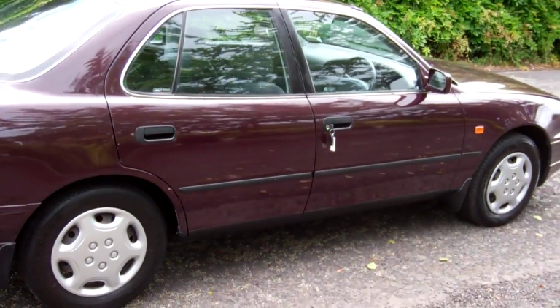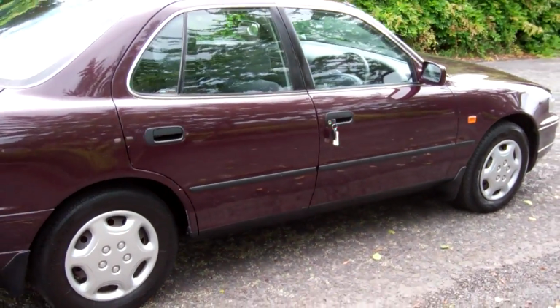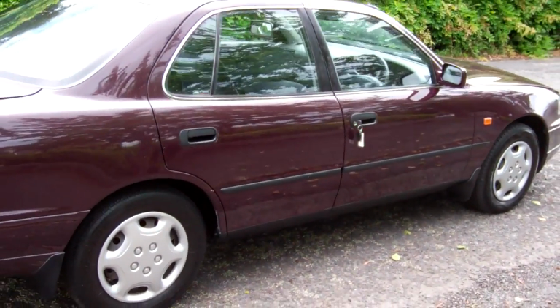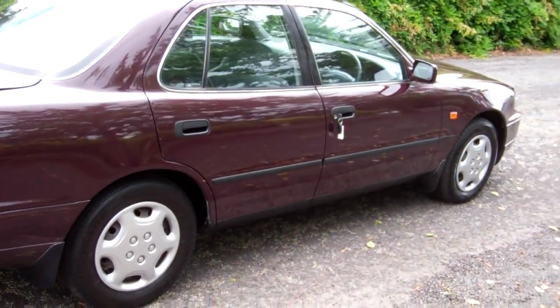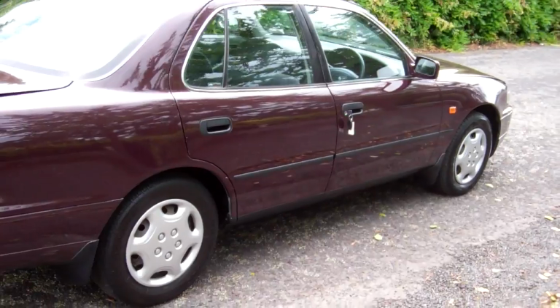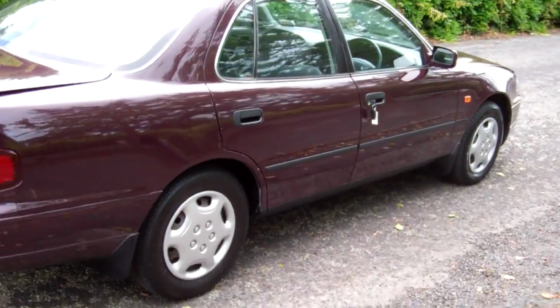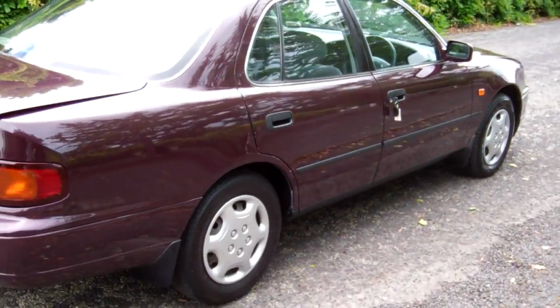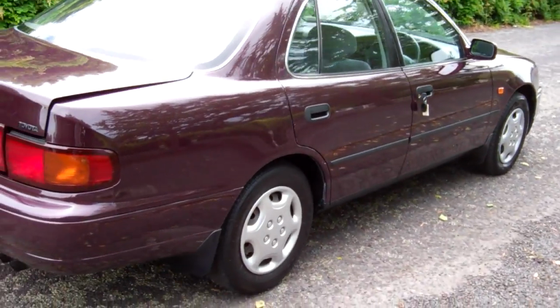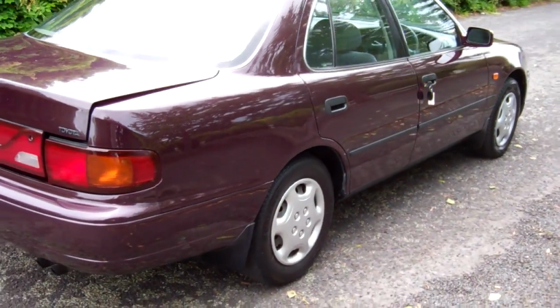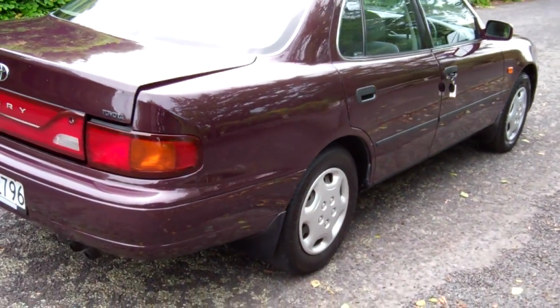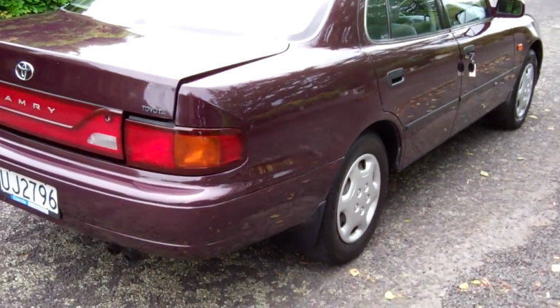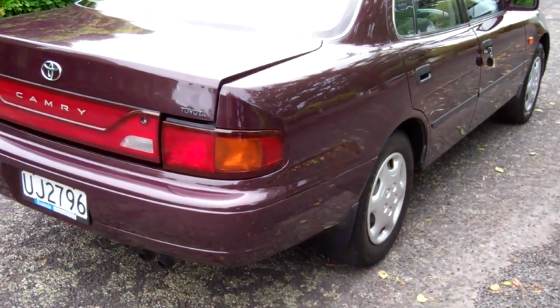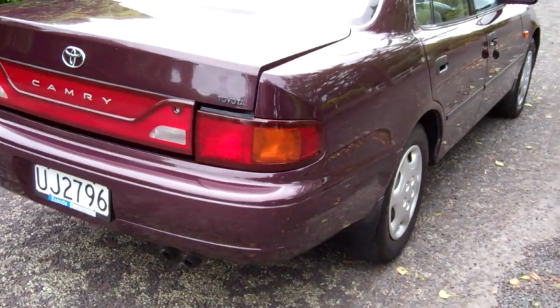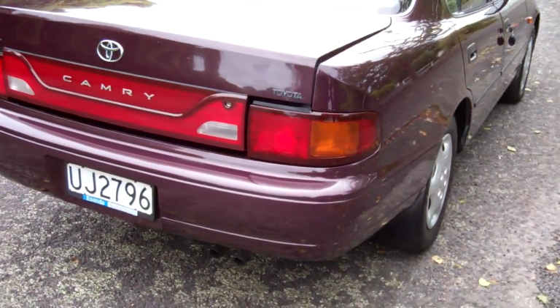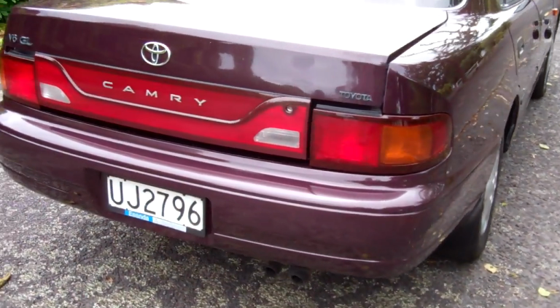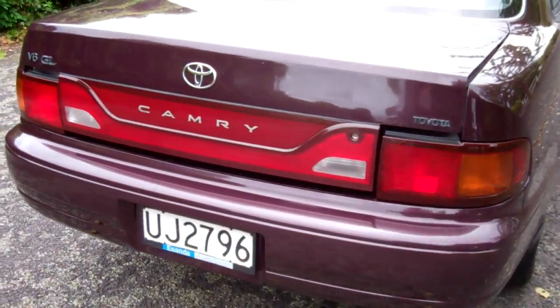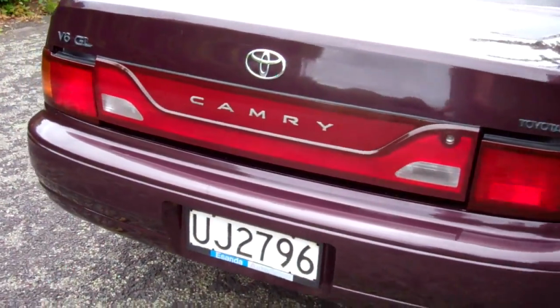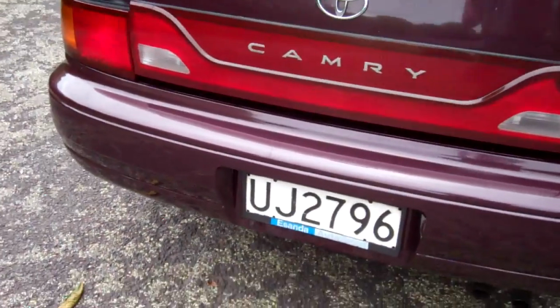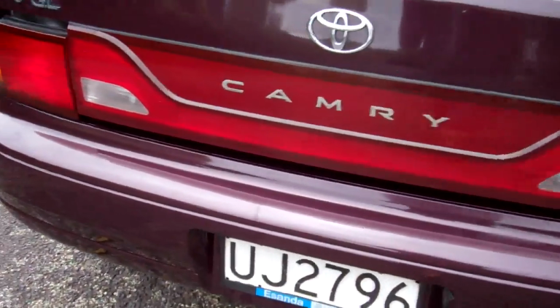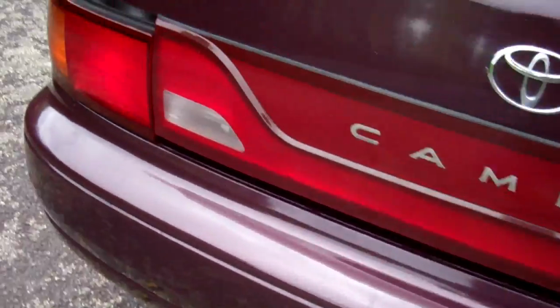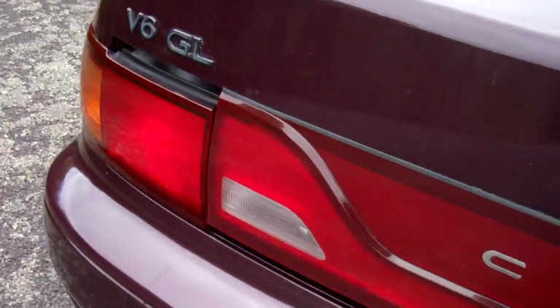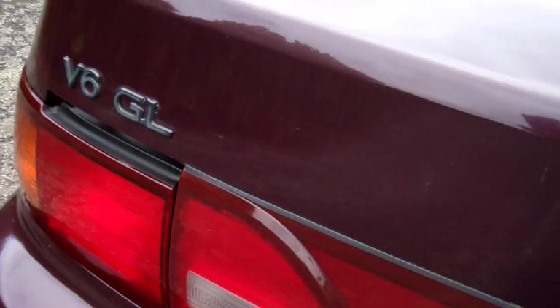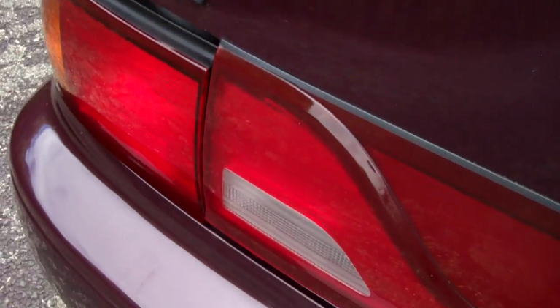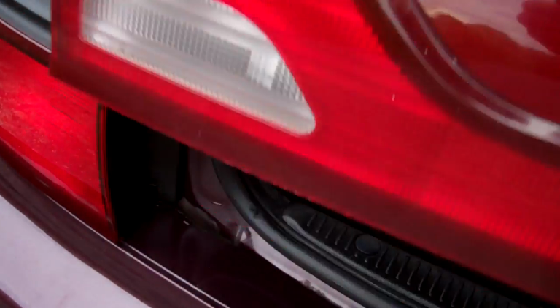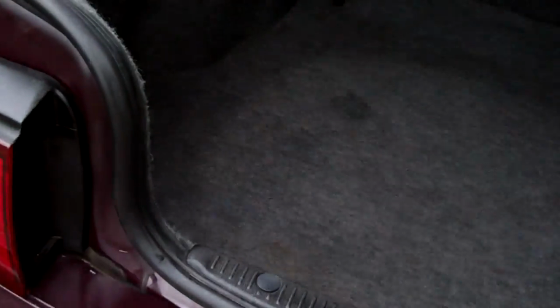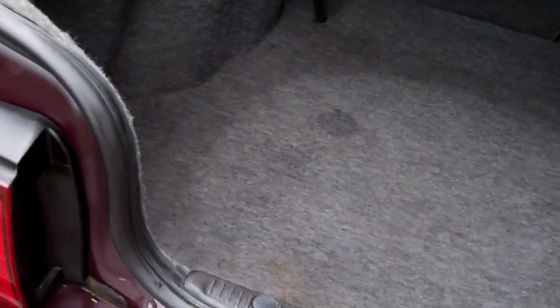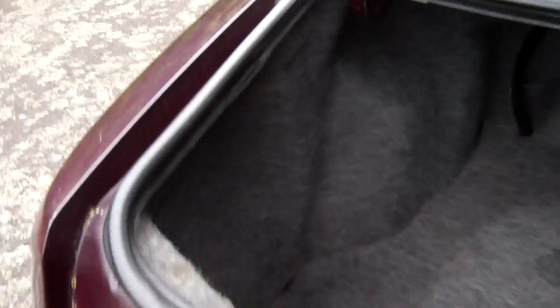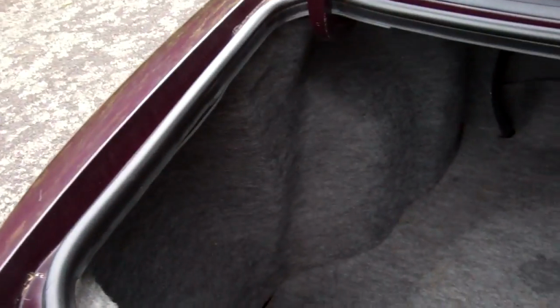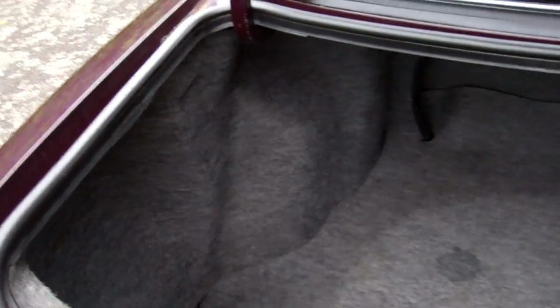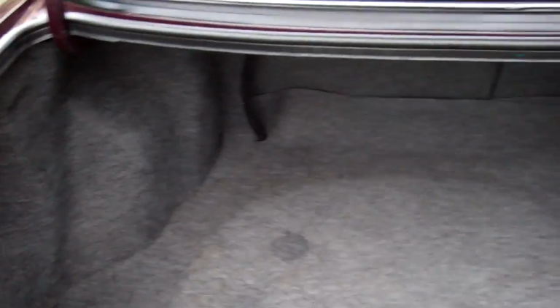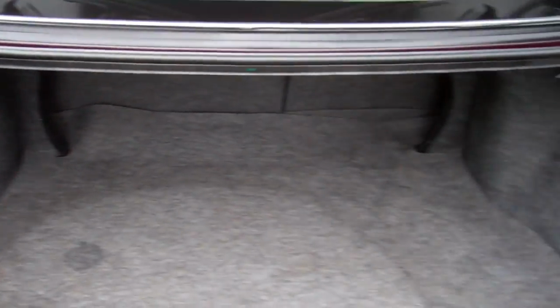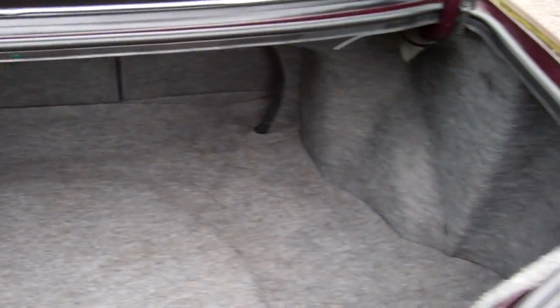Looks good in that purpley colour. V6, heaps of power, and heaps of boot space.